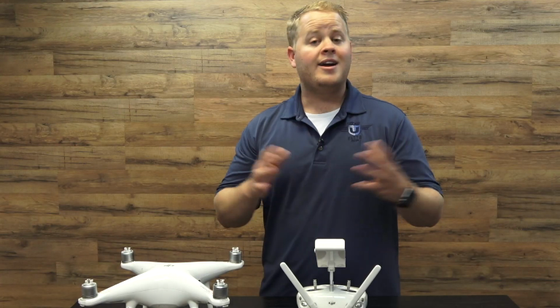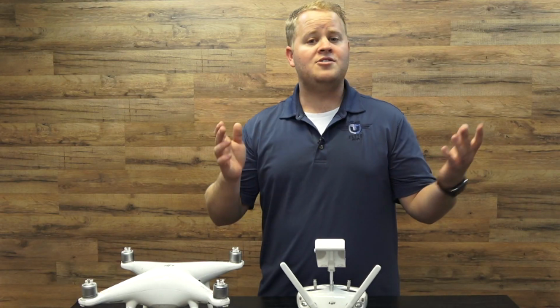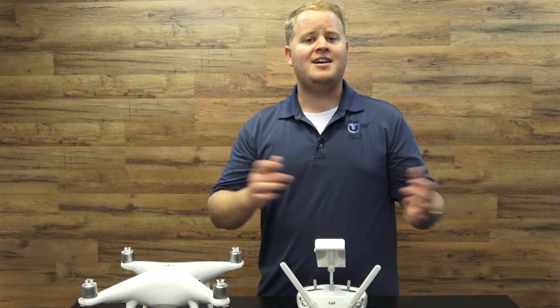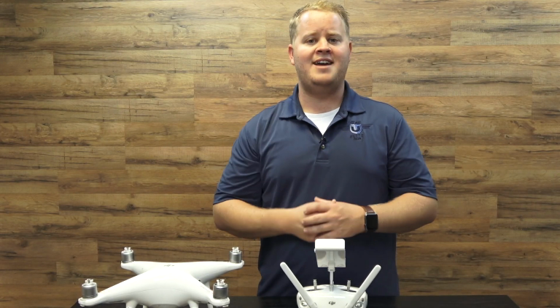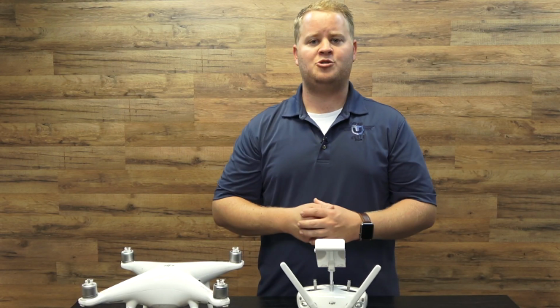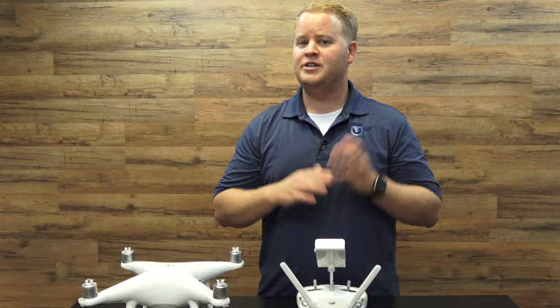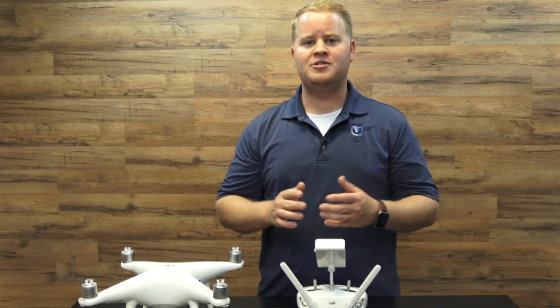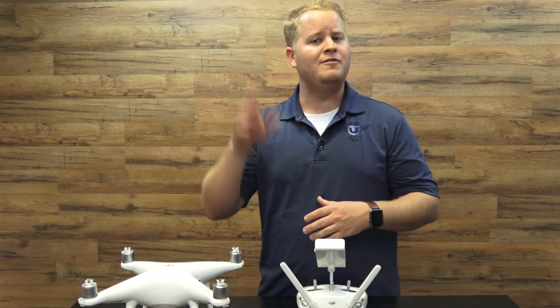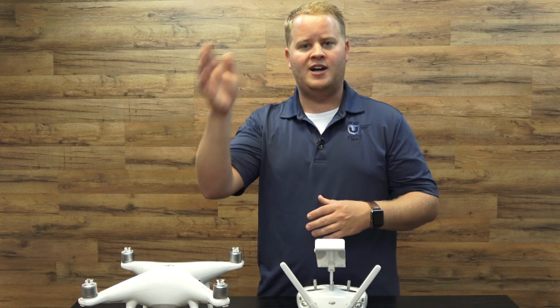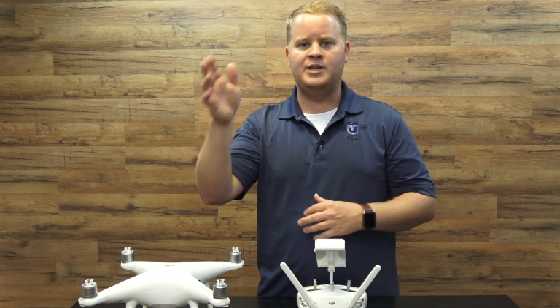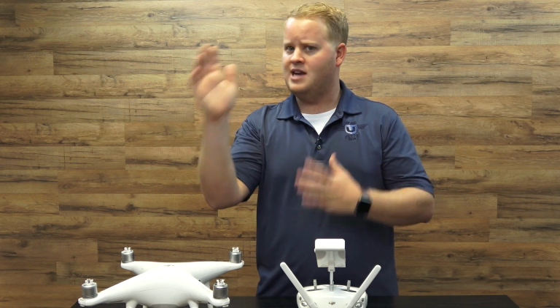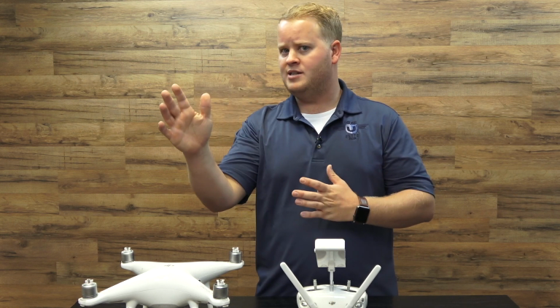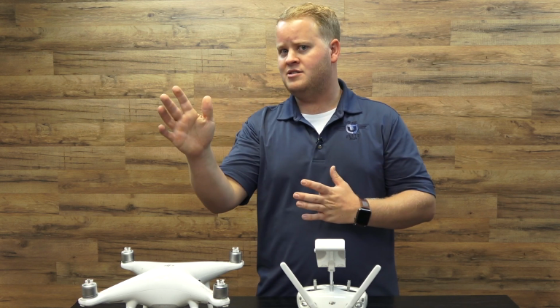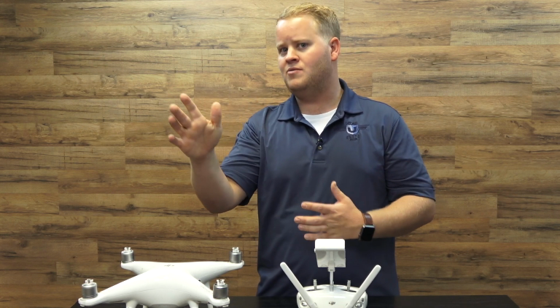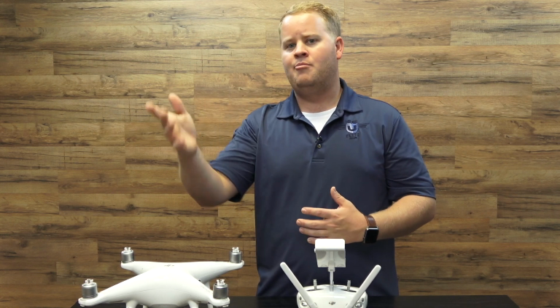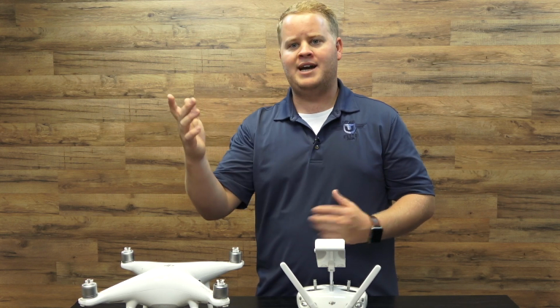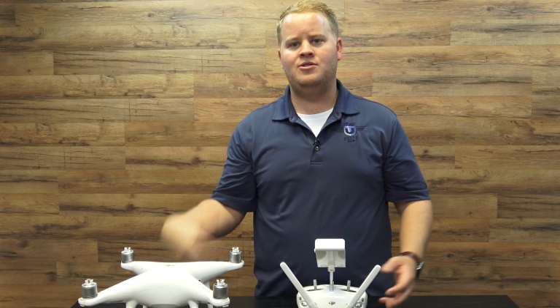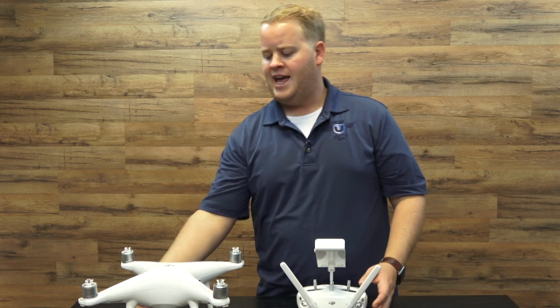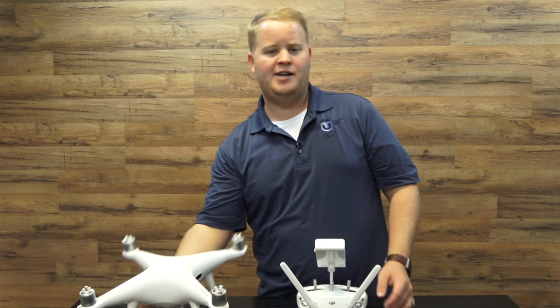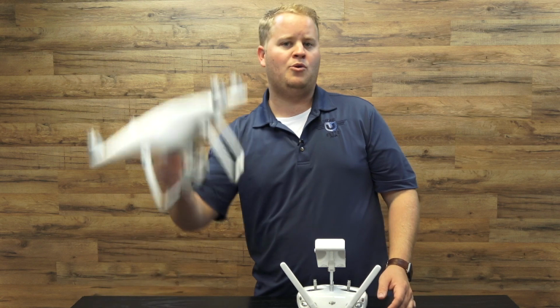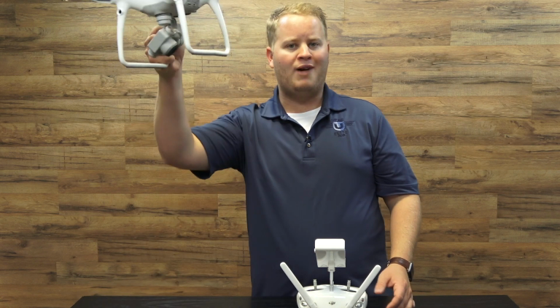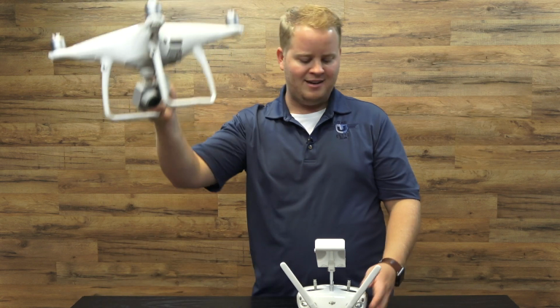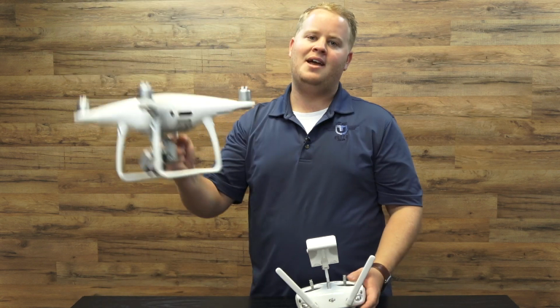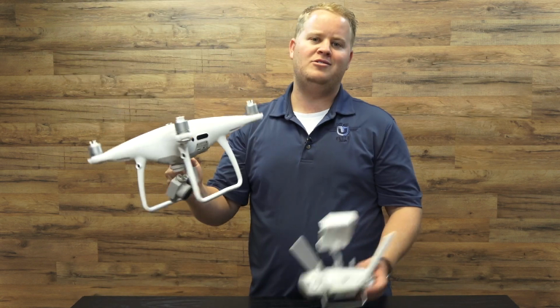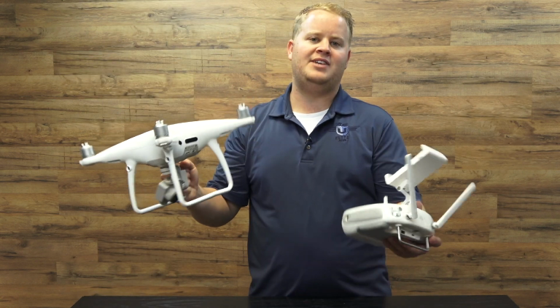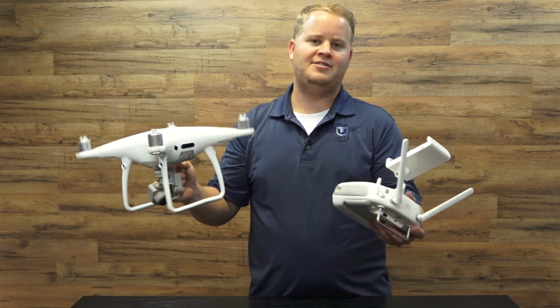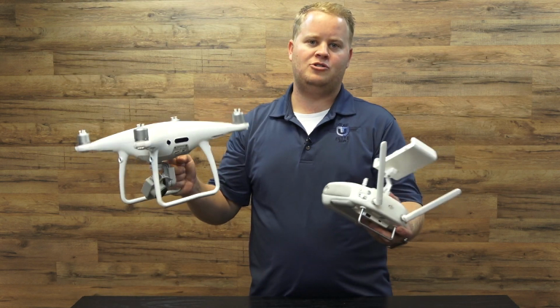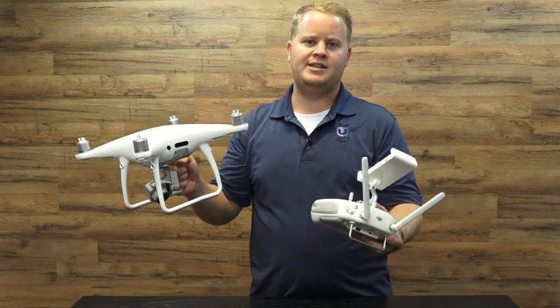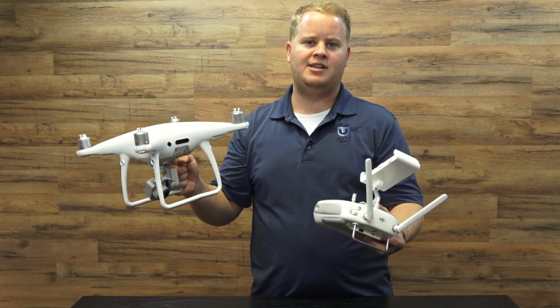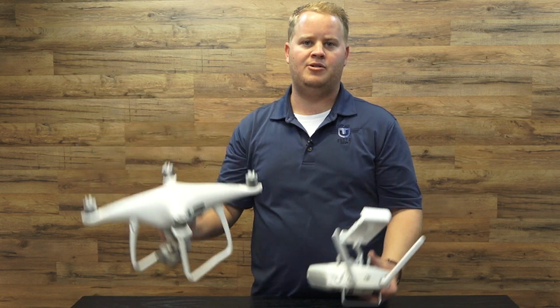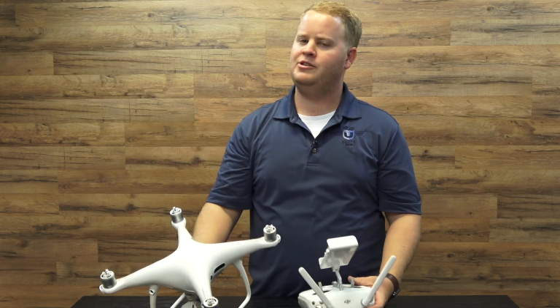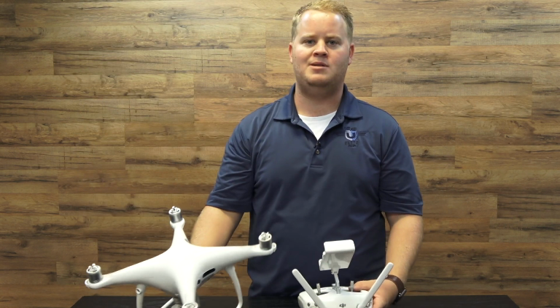So that's how you hand catch a drone. Fly into the wind, same orientation as the drone, bring it back to you, hand catch with your right hand, and then use your left hand — left stick straight down — to kill the motors. Super simple.